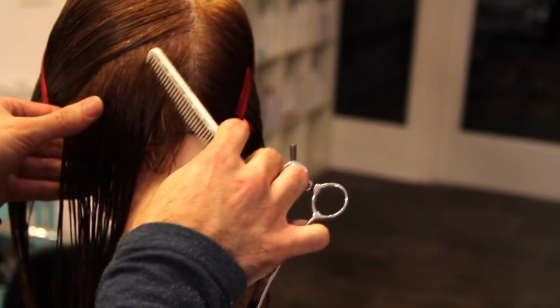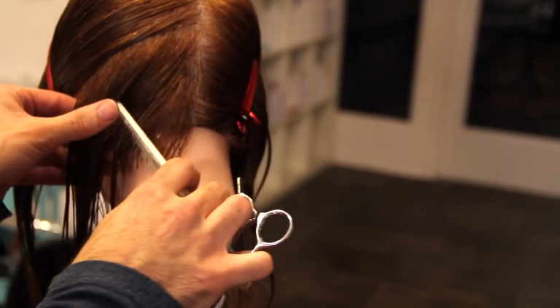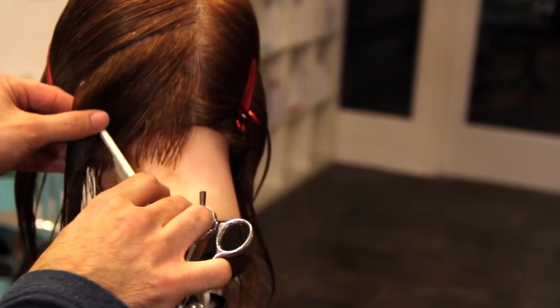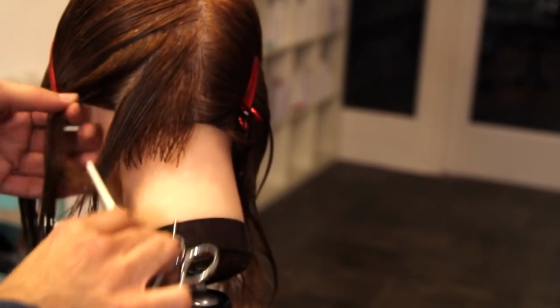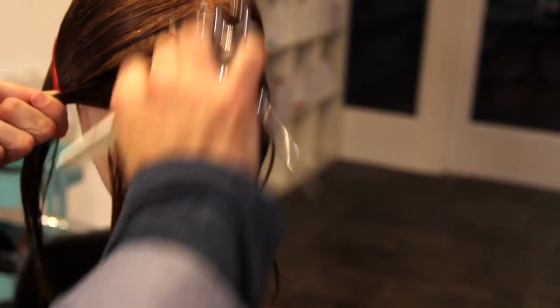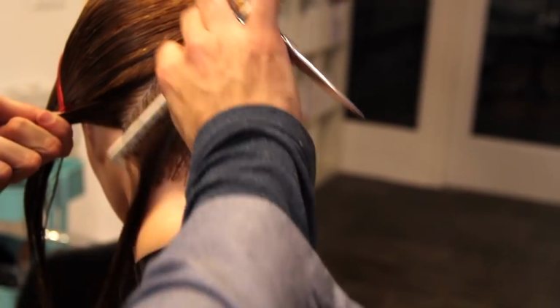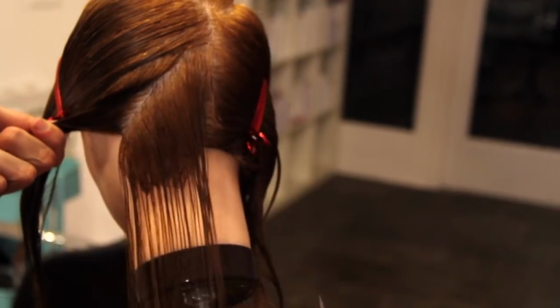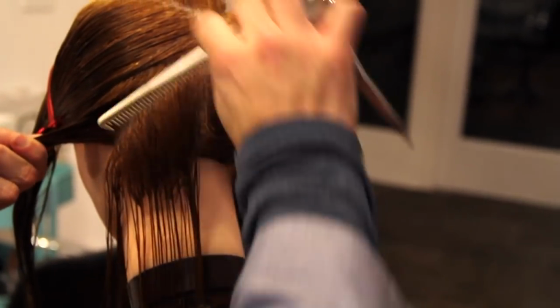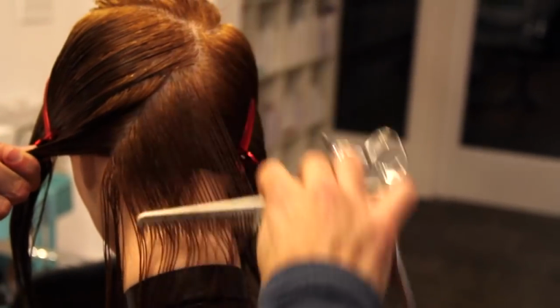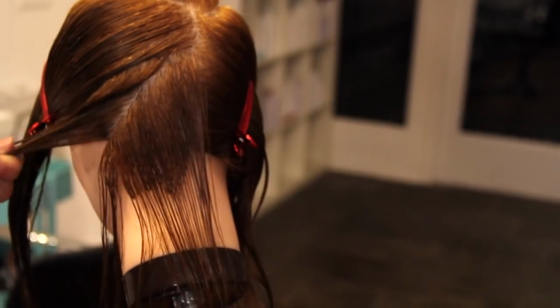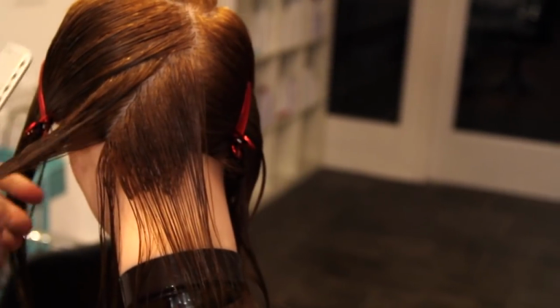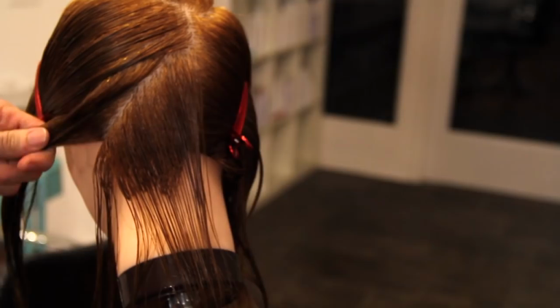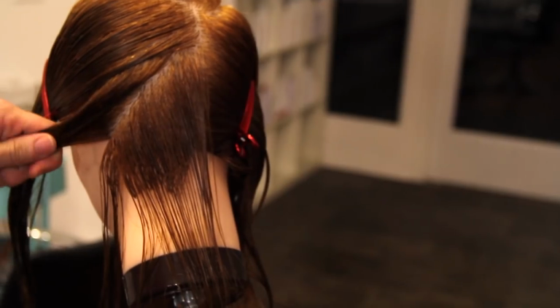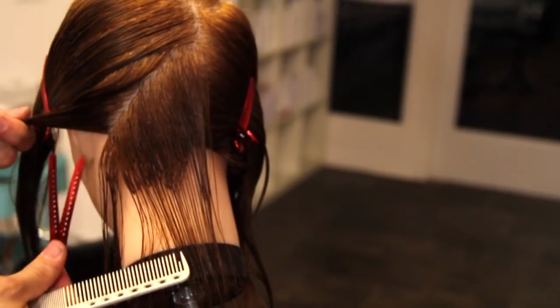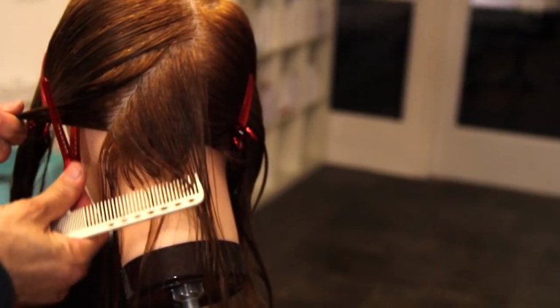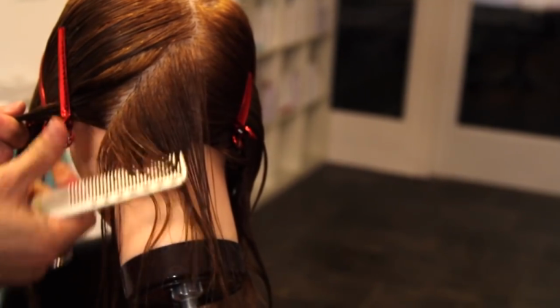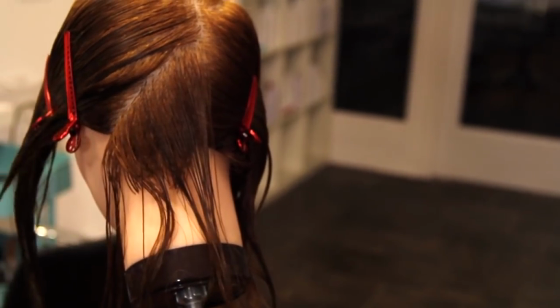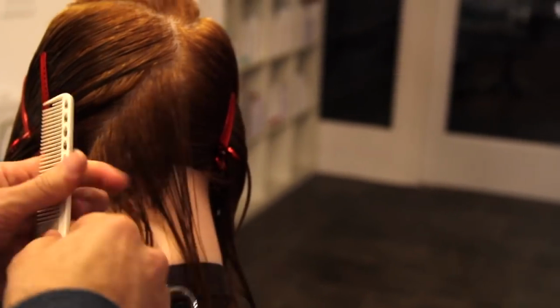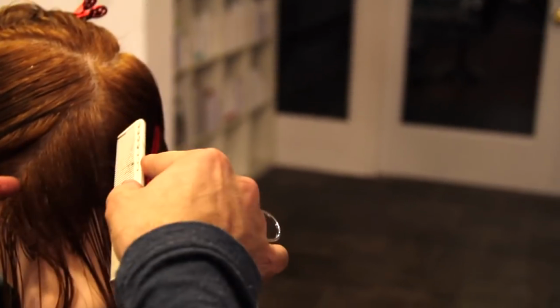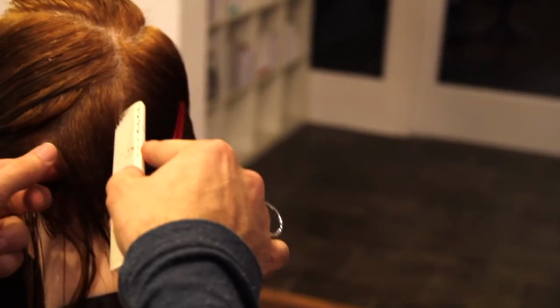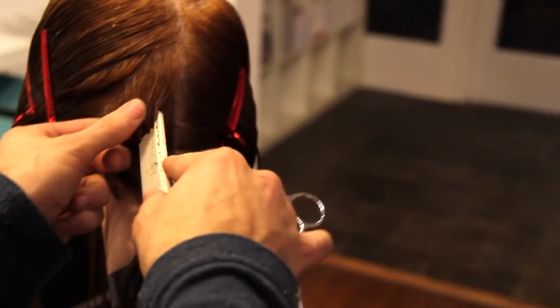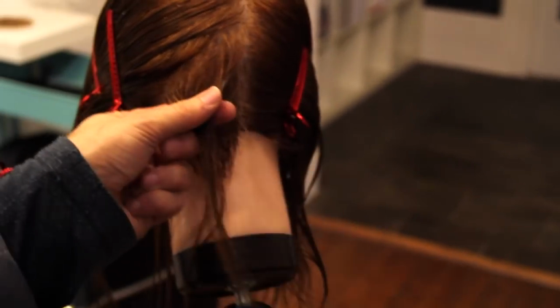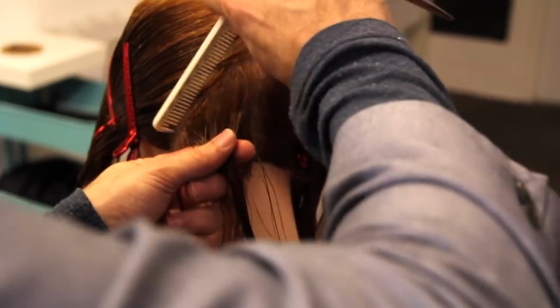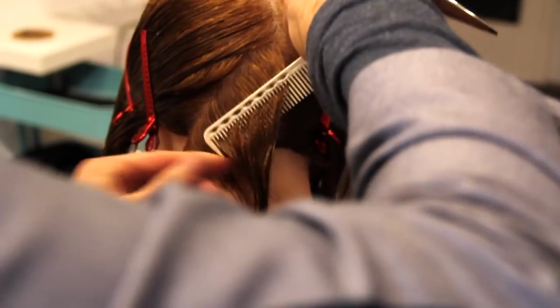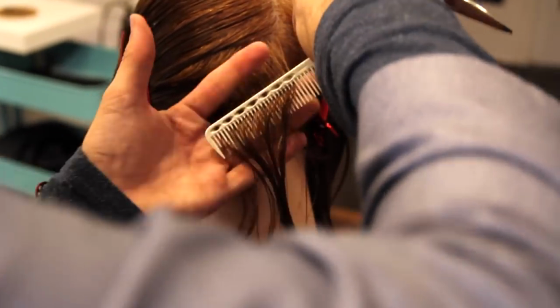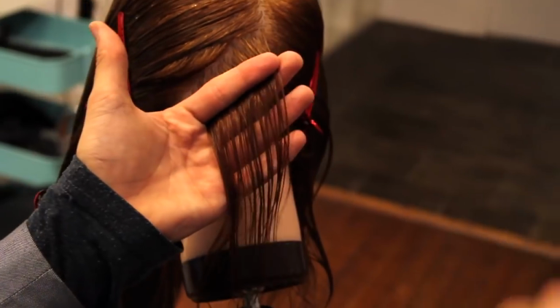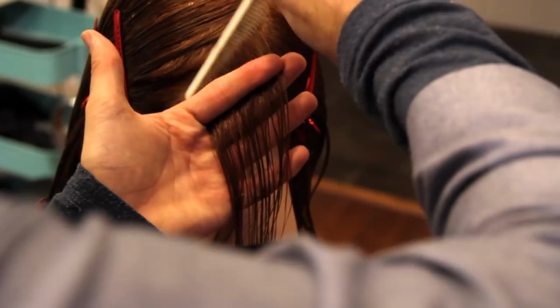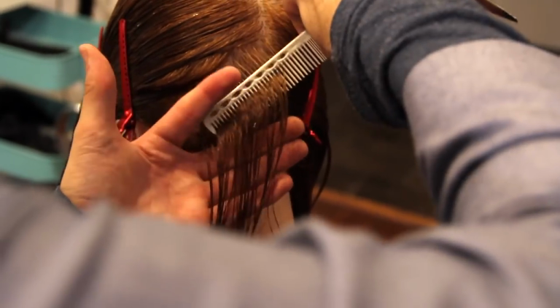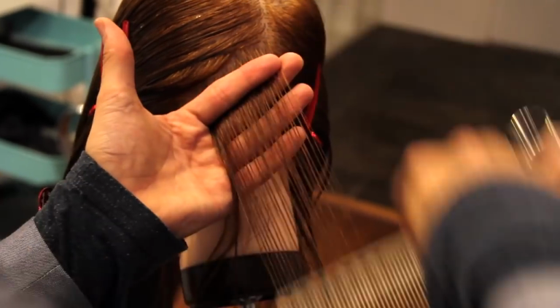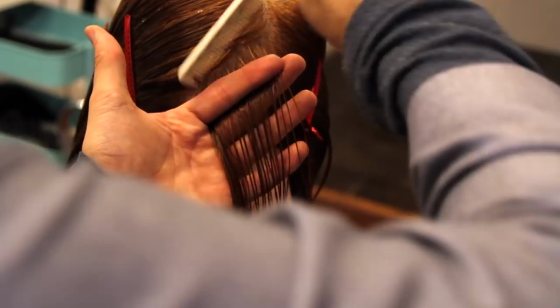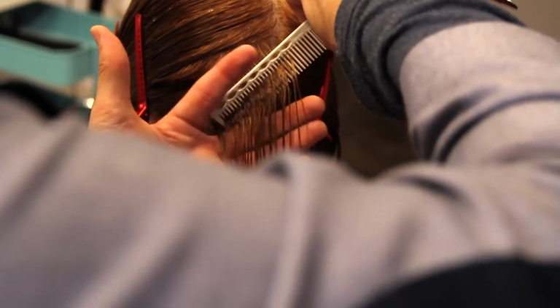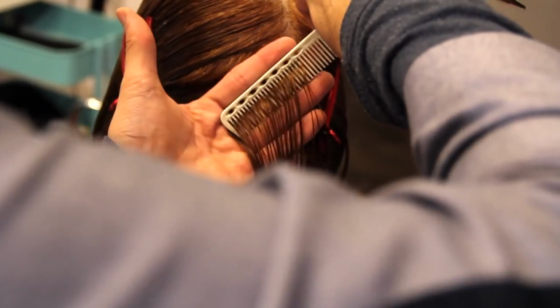I'm going to work my way up this section. Everything is going to be coming basically straight out from the head — maybe a slight lower elevation — but for the most part everything is just straight out from the head as I work up to that occipital bone area.